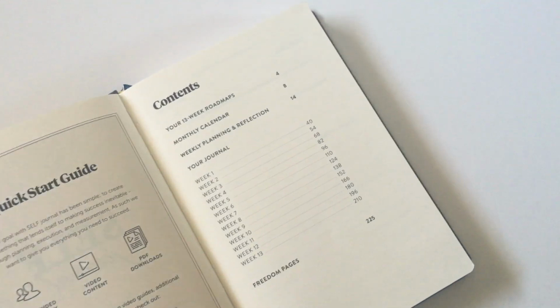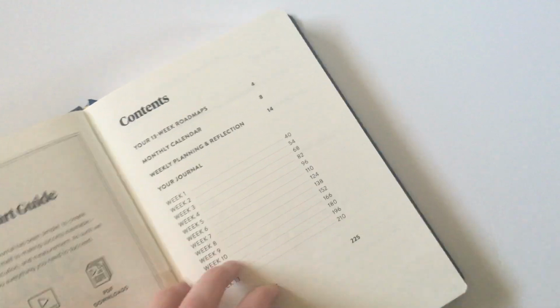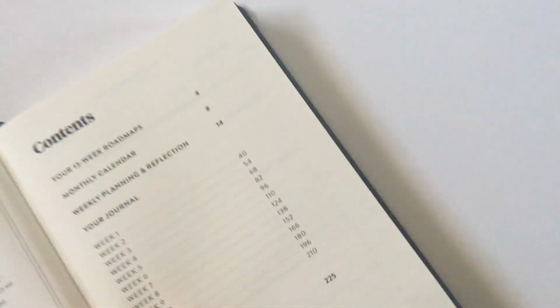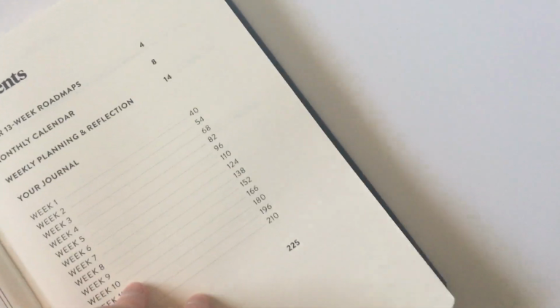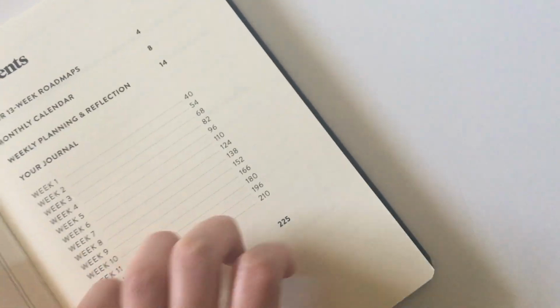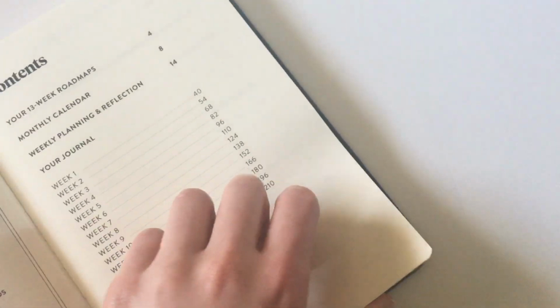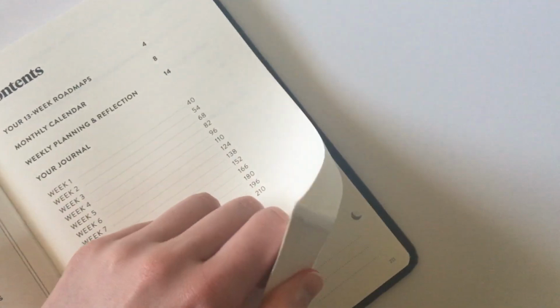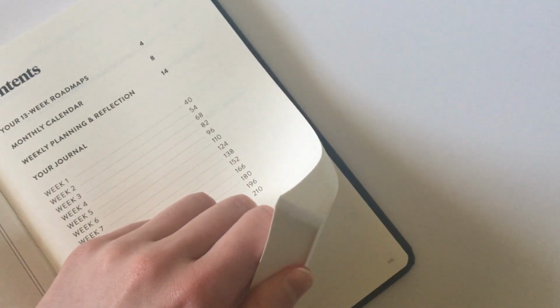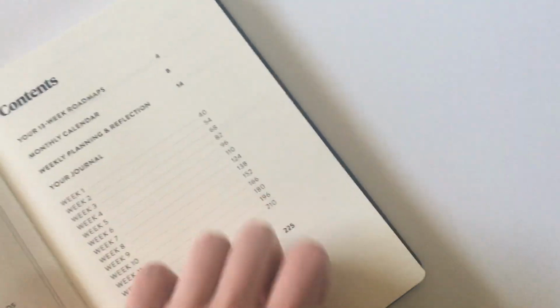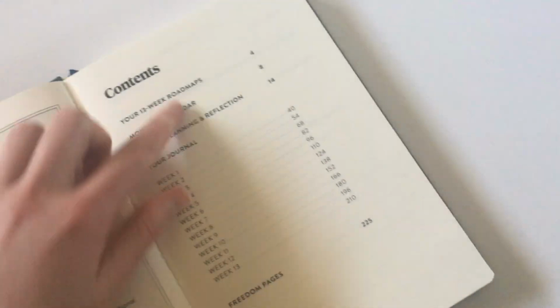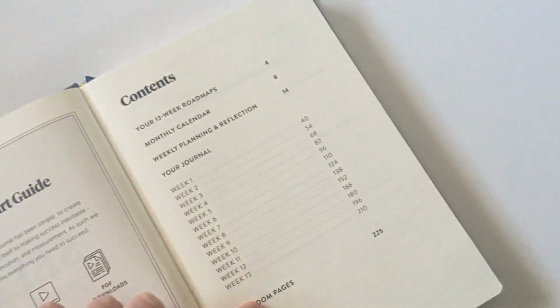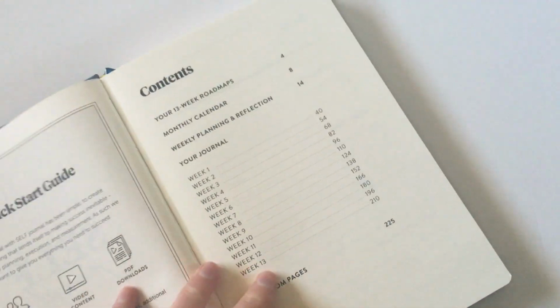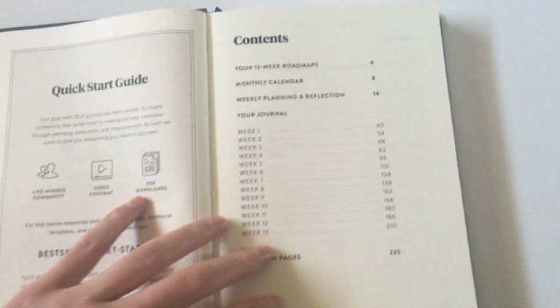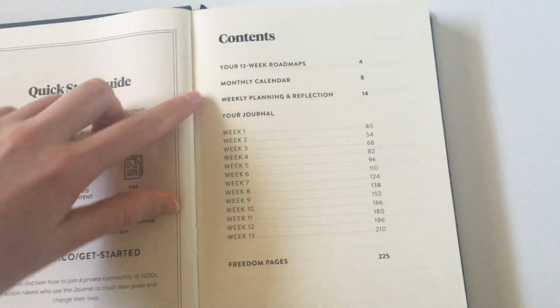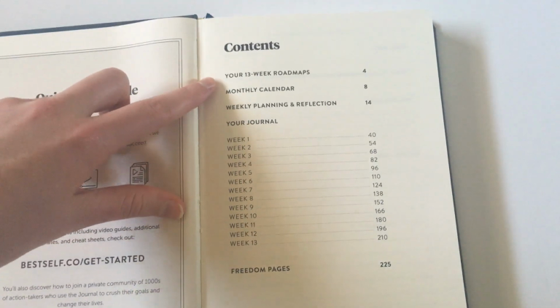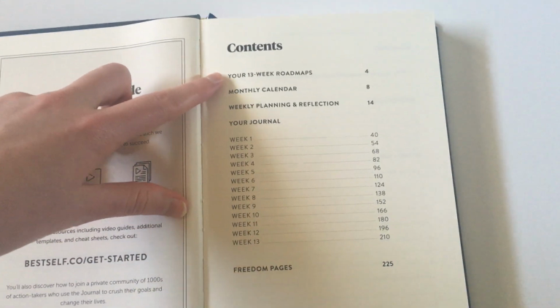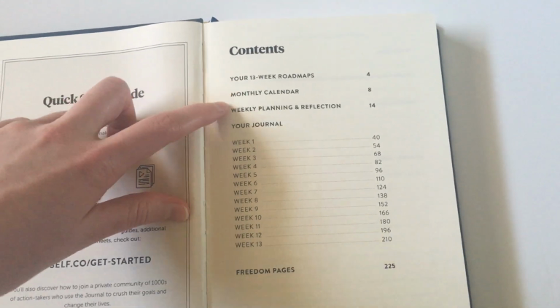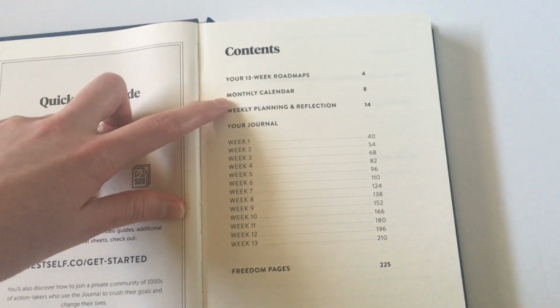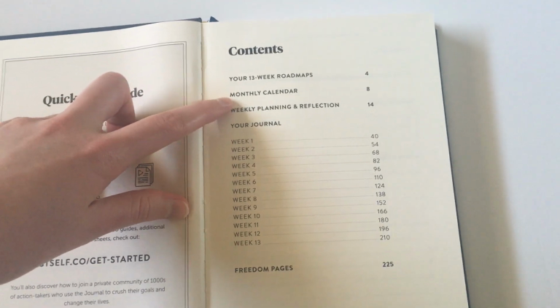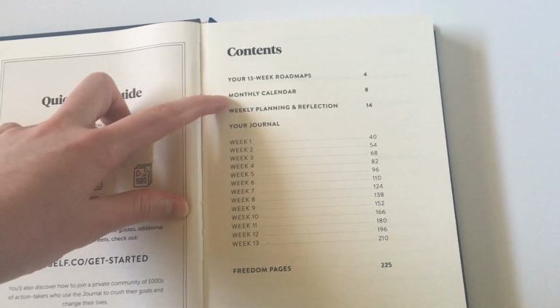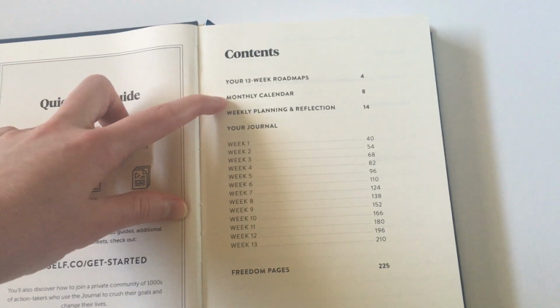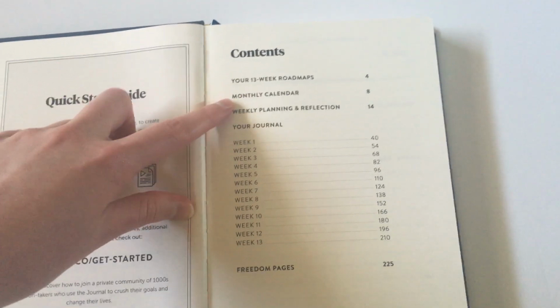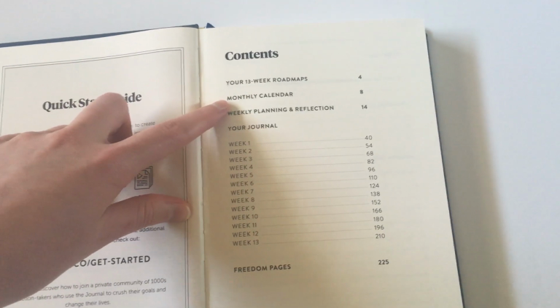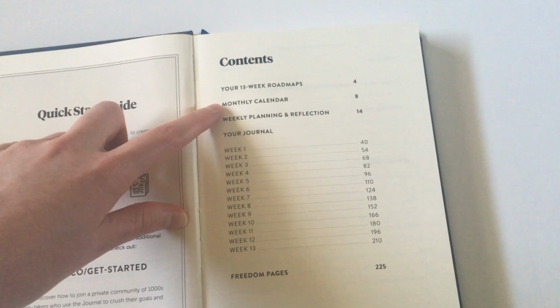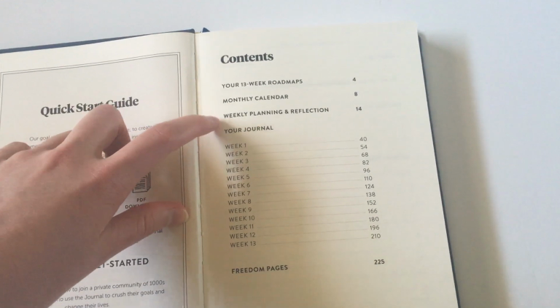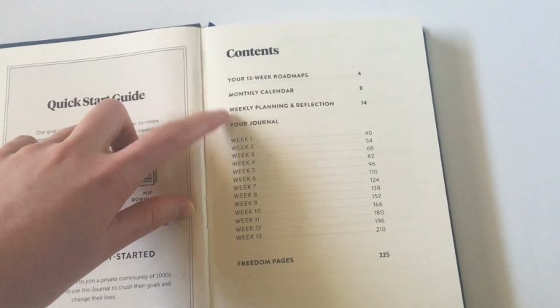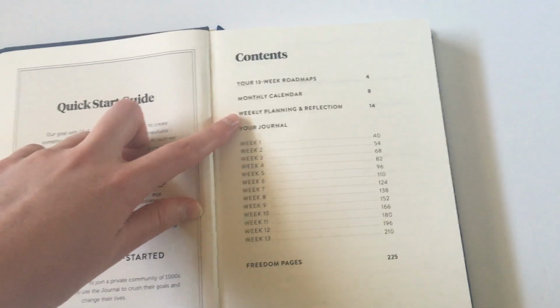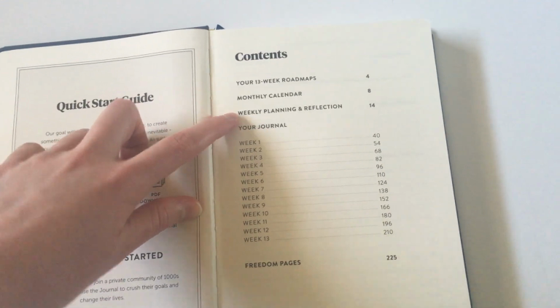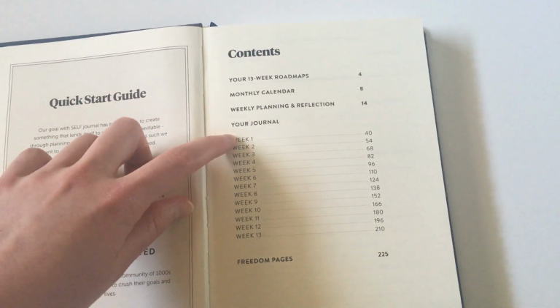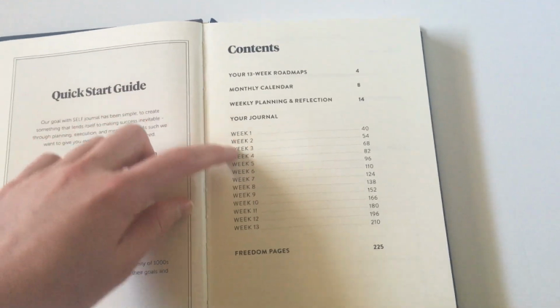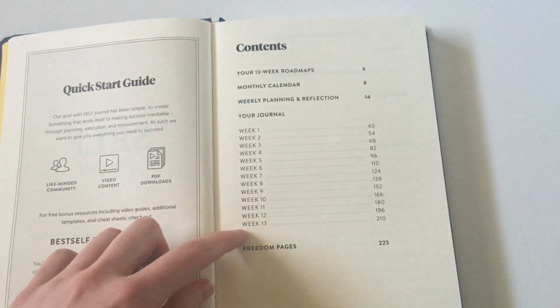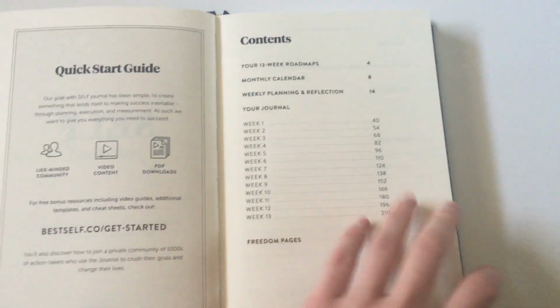It does not have tabs but it does have page numbers which tie into this contents page here. So you get the goal-setting pages at the front, monthly calendars which are clustered together so you can find the month easier, then it goes into weekly planning and then the actual daily pages.